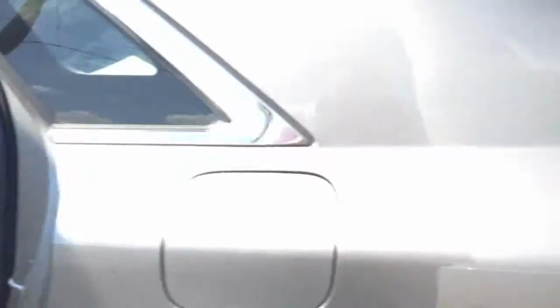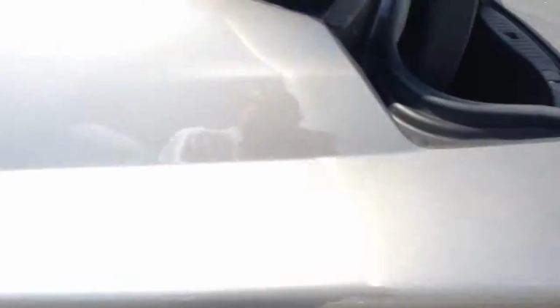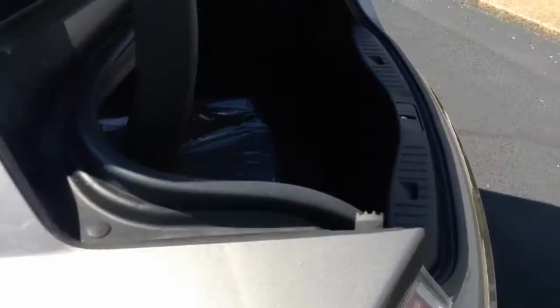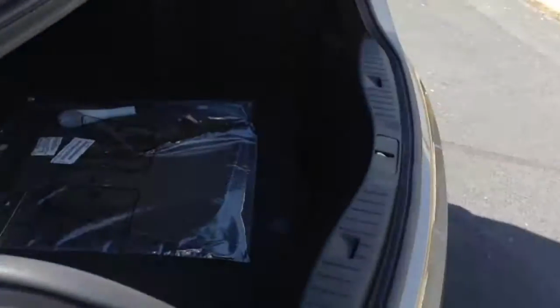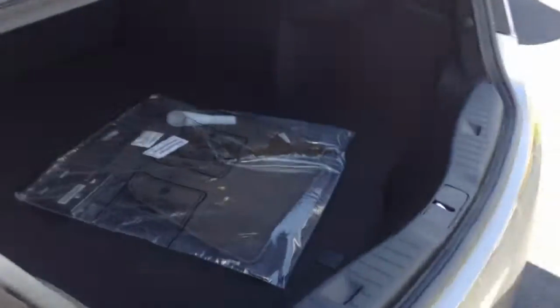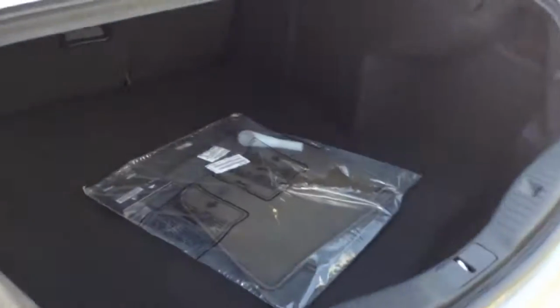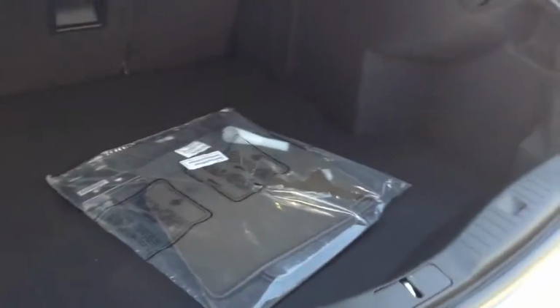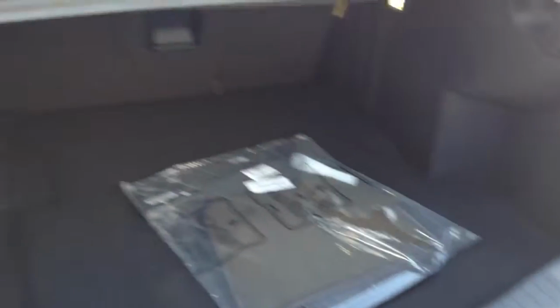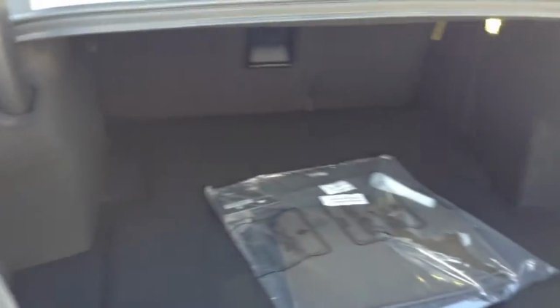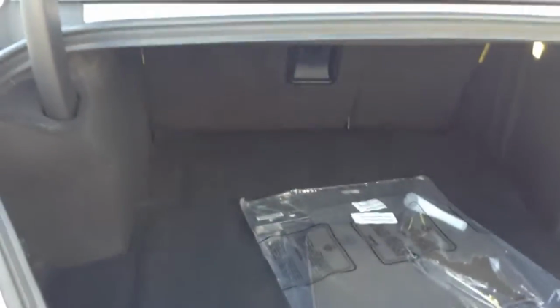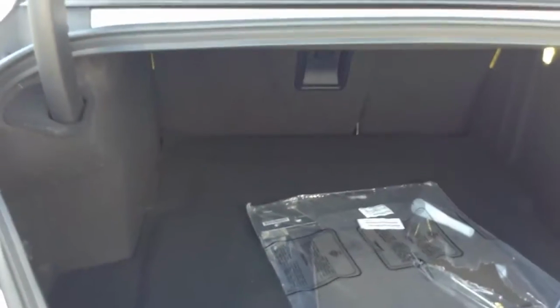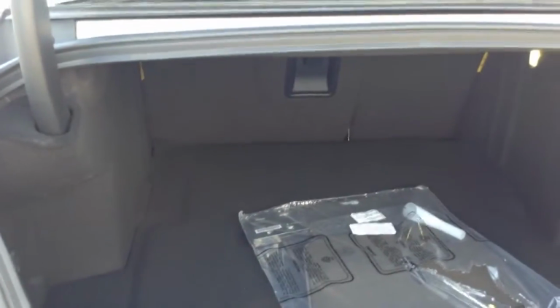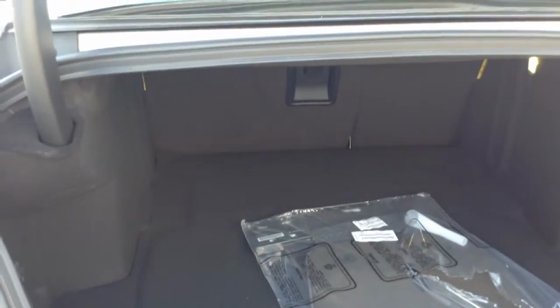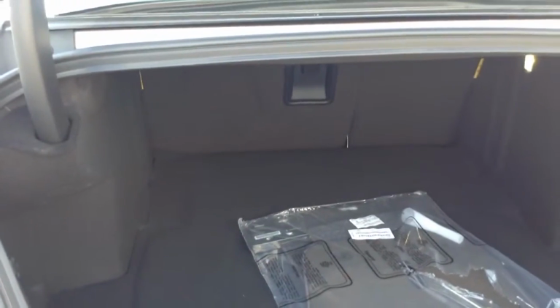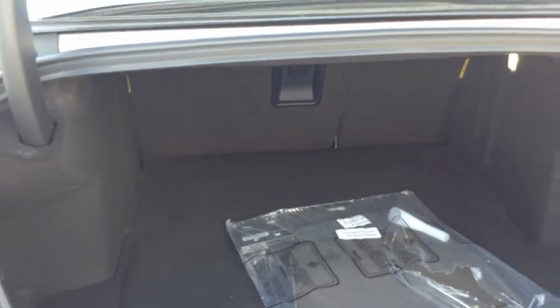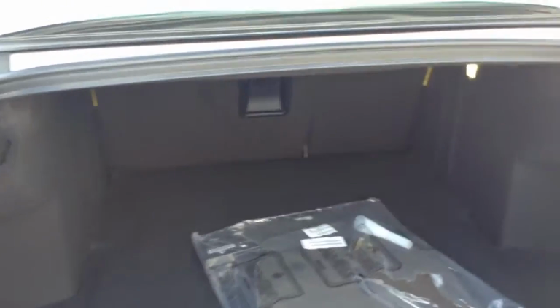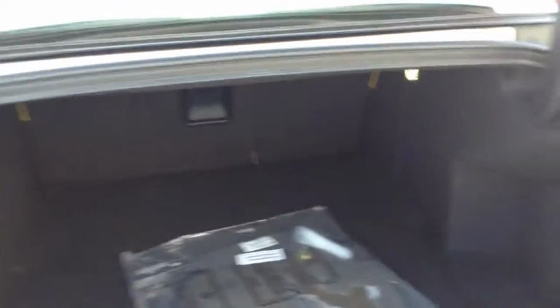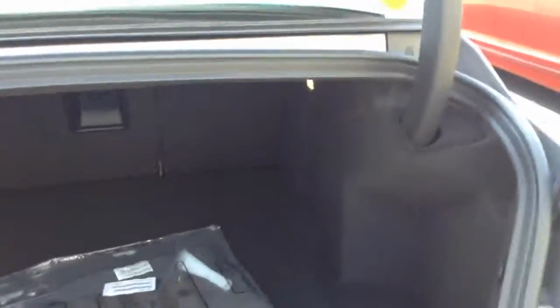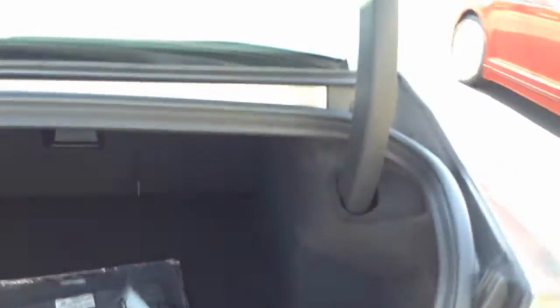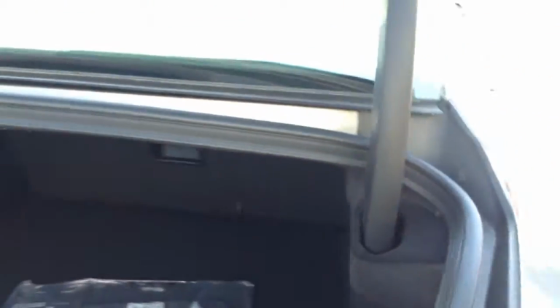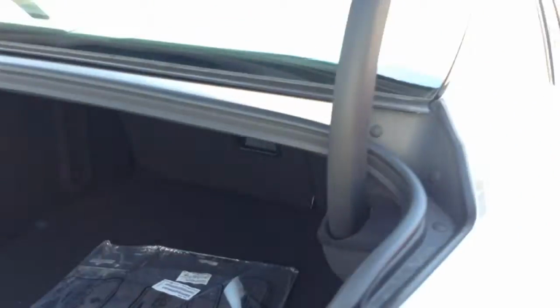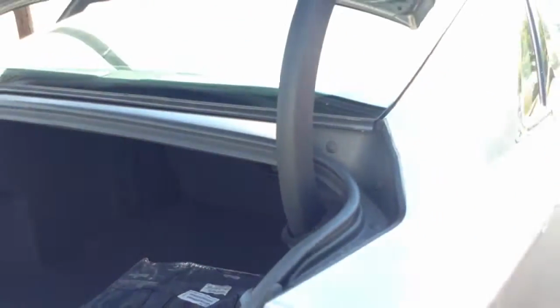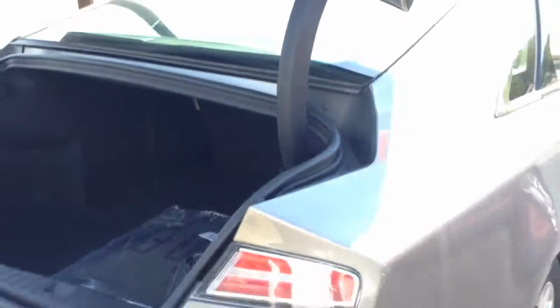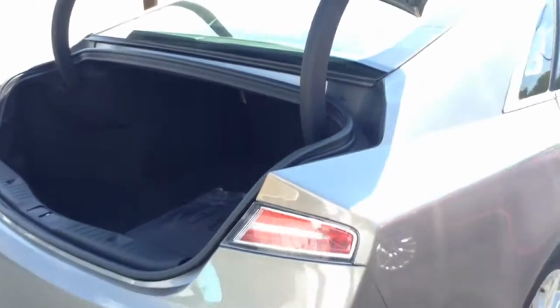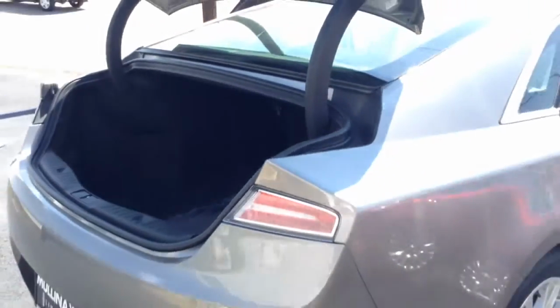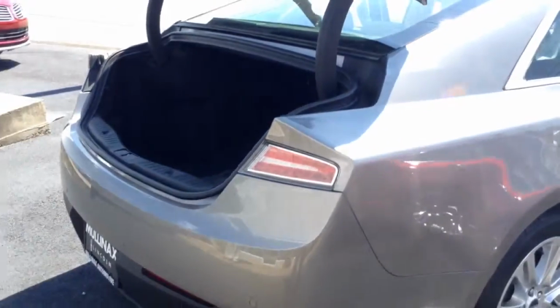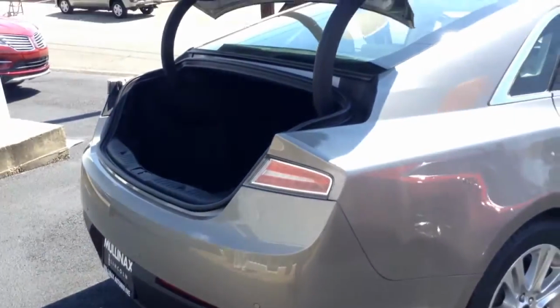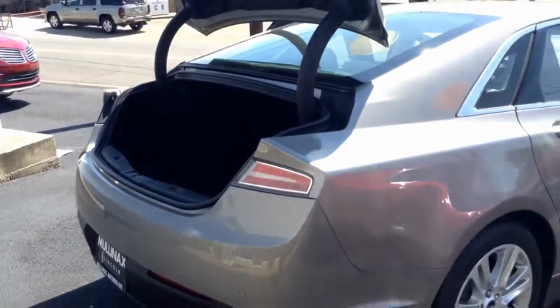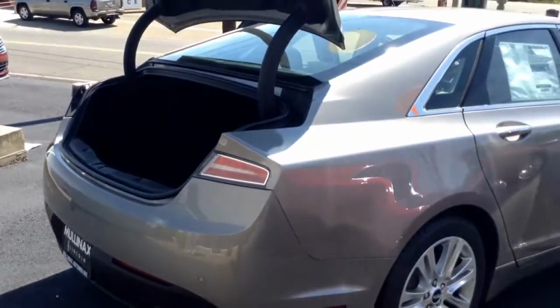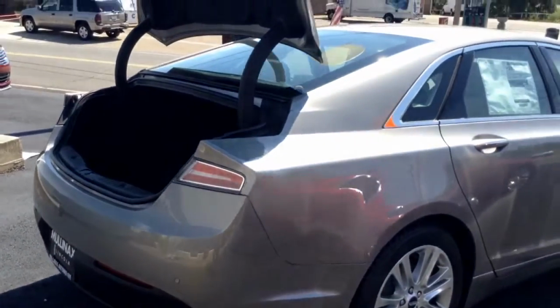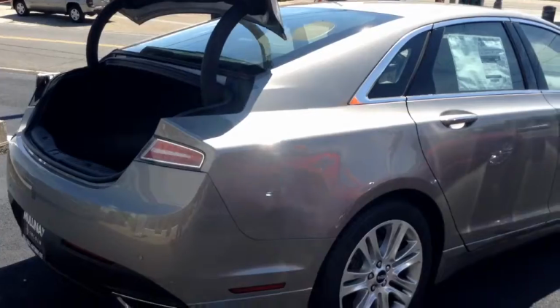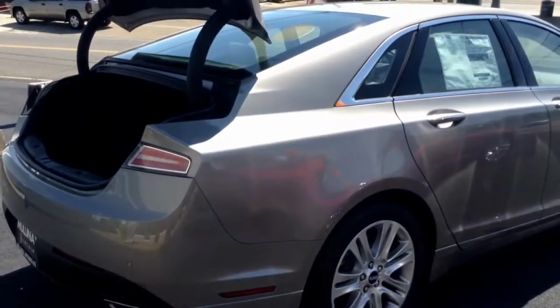Looking into the trunk, there's a tremendous amount of trunk space. This vehicle right here has nice sporty lines, is very comfortable, and has excellent fuel economy — up to 33 miles to the gallon.